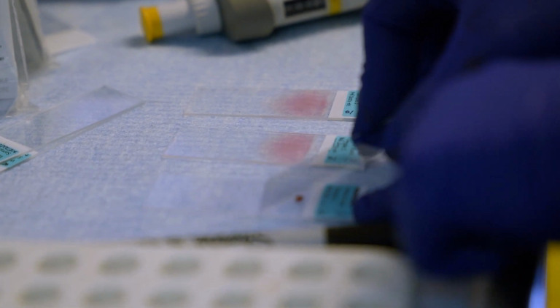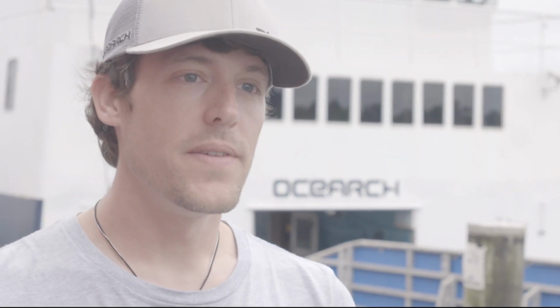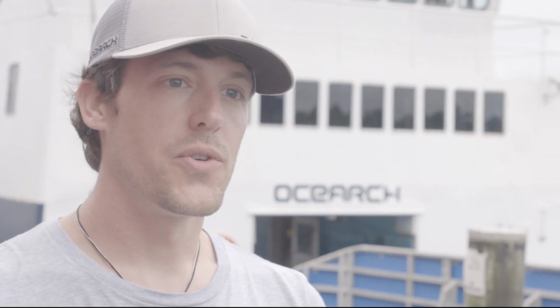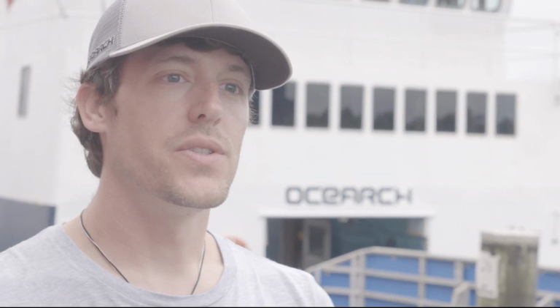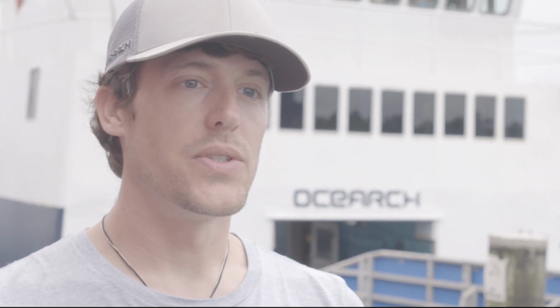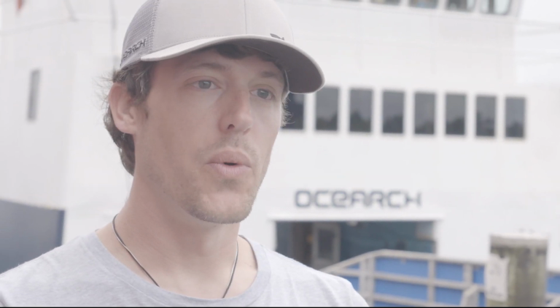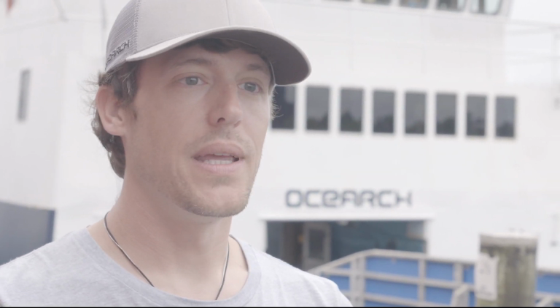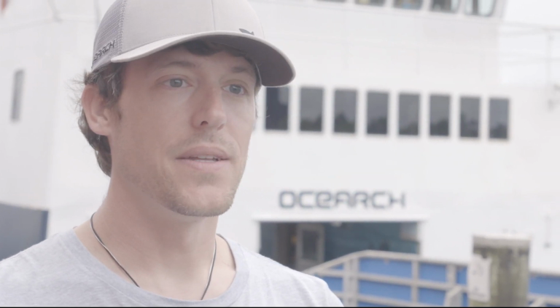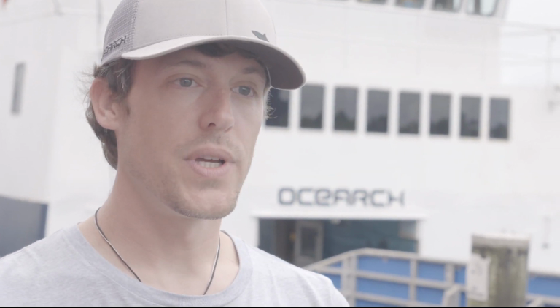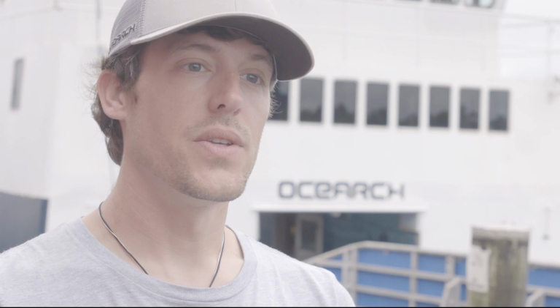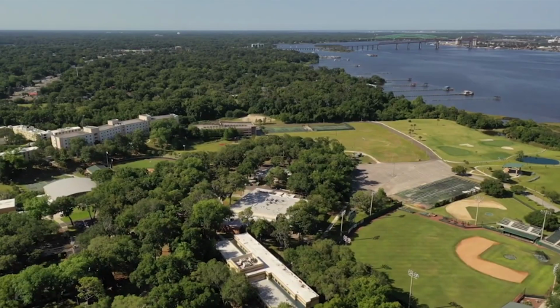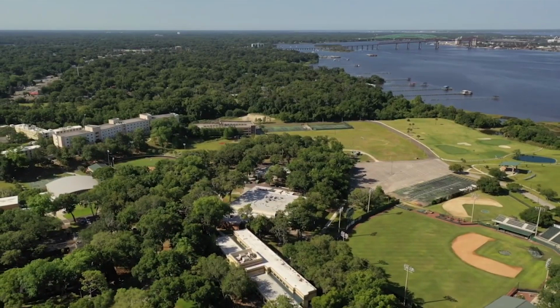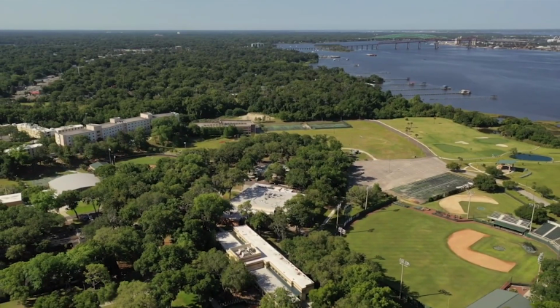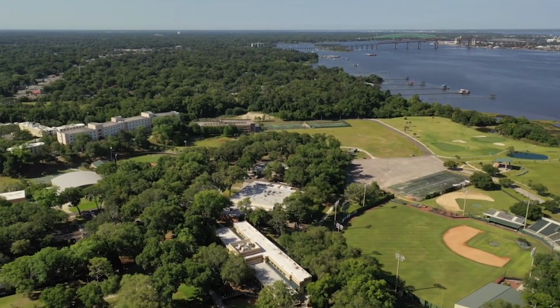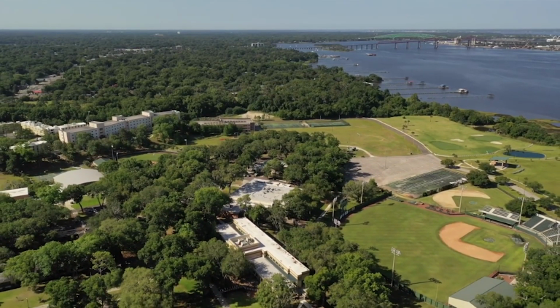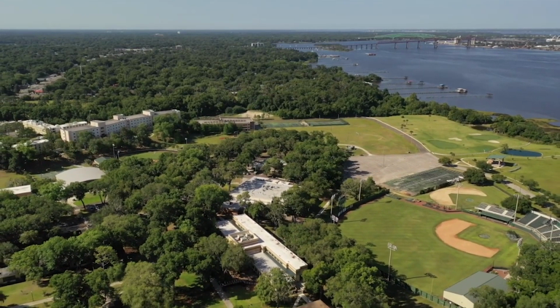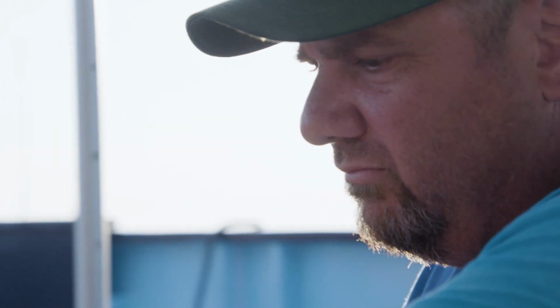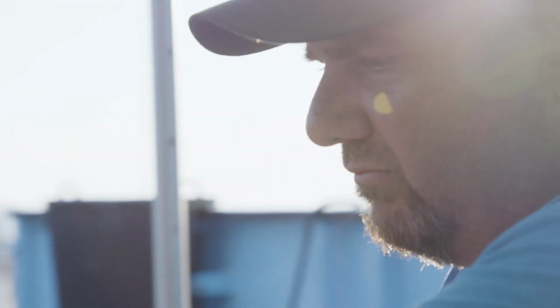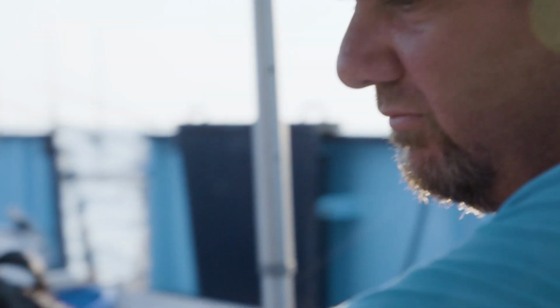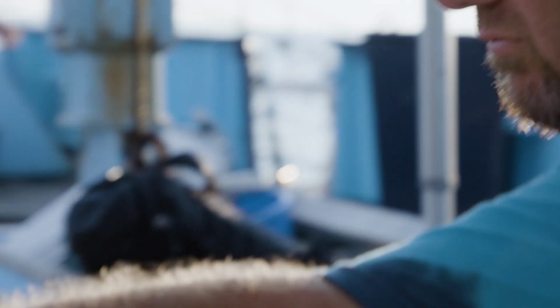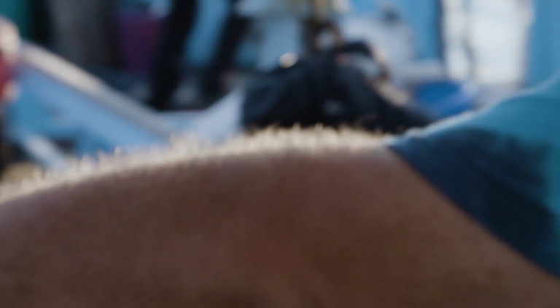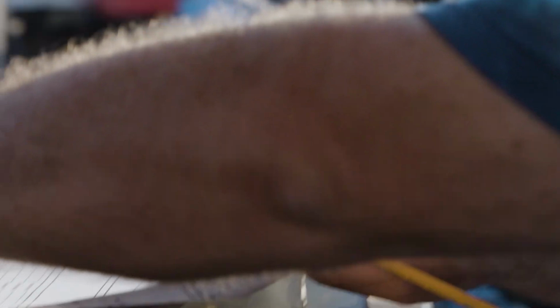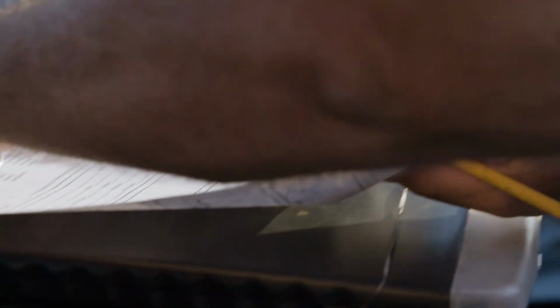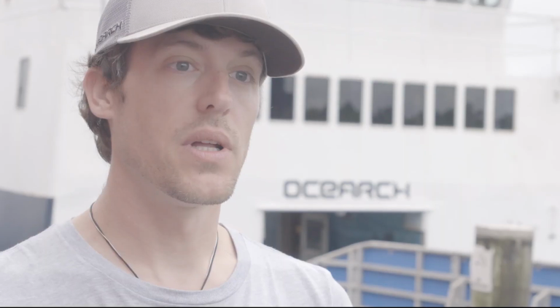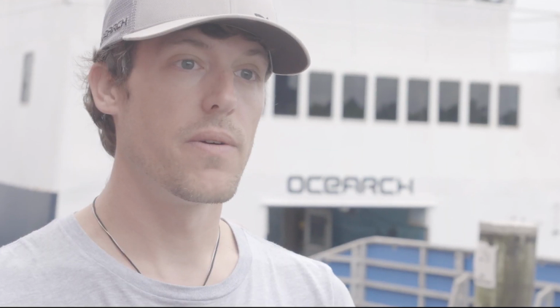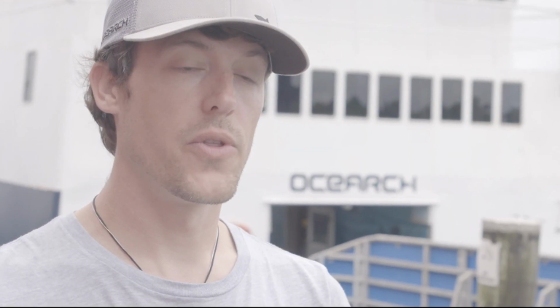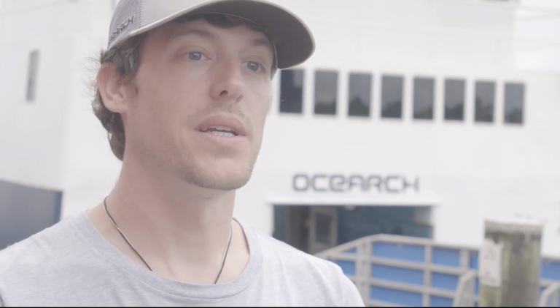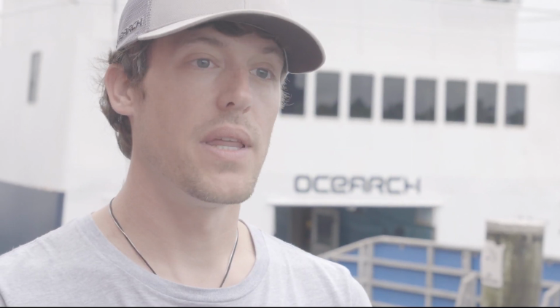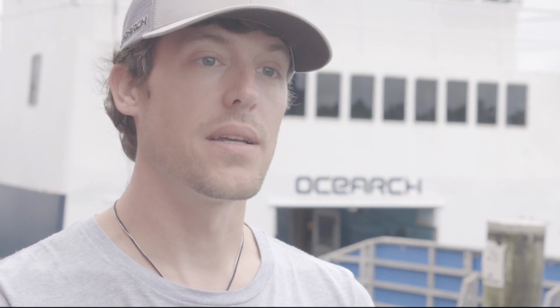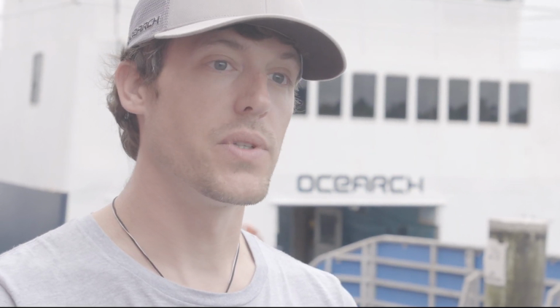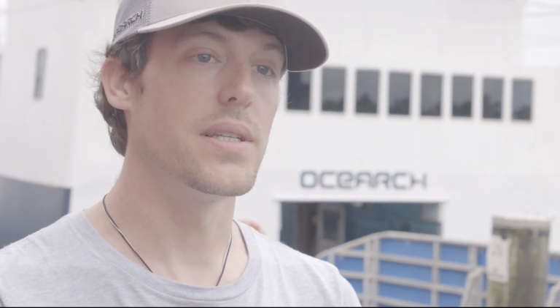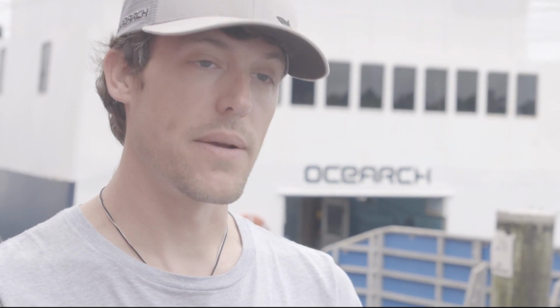Once the MV OCEARCH reaches its home port in Georgia, the samples are then sent to our academic affiliate, Jacksonville University, where they are further partitioned and mailed to each collaborator for further processing to accomplish their scientific objectives.